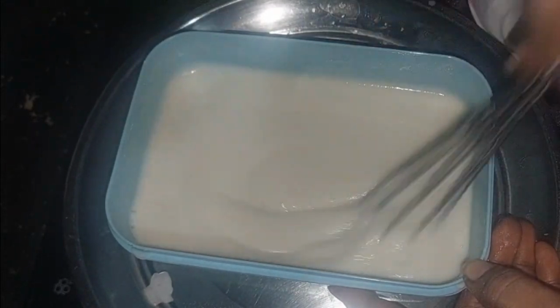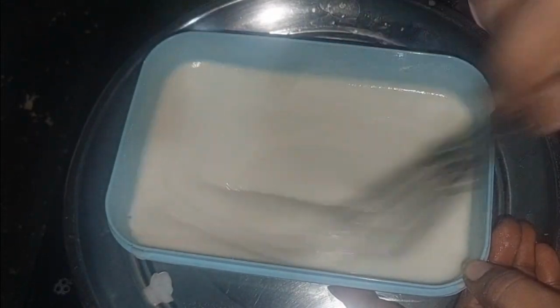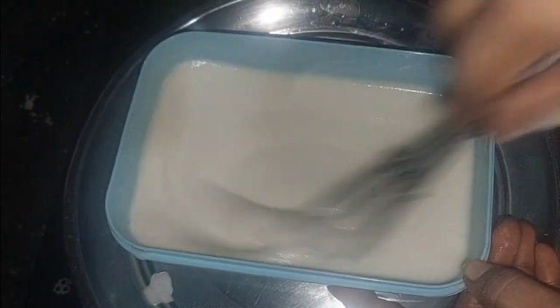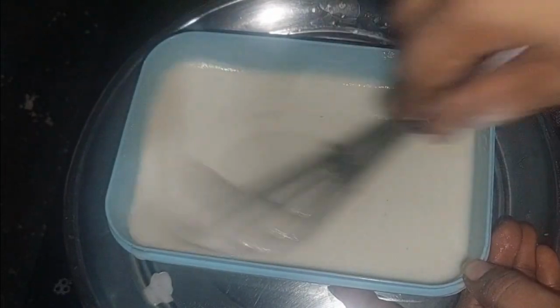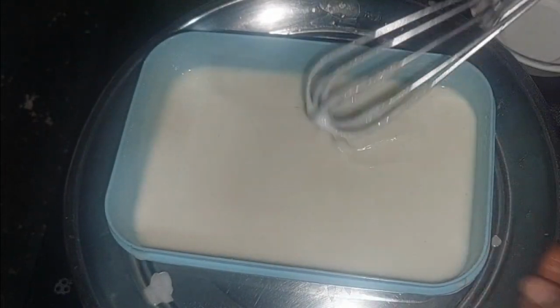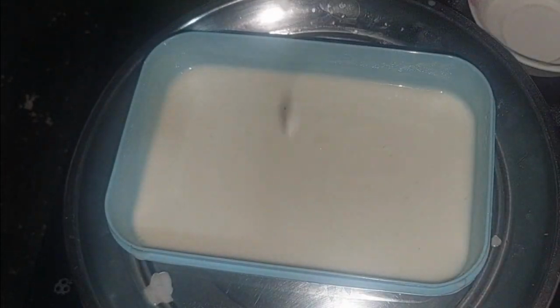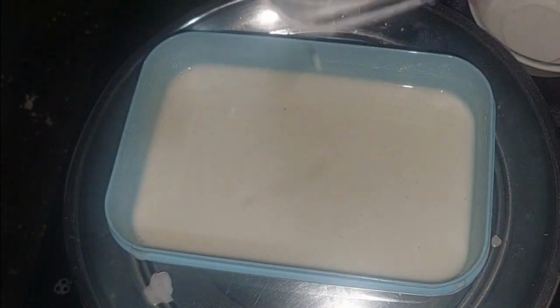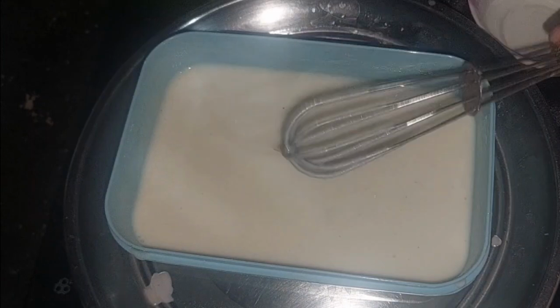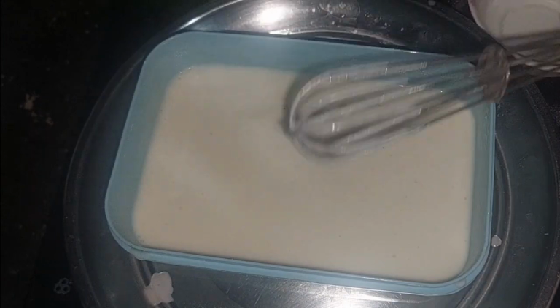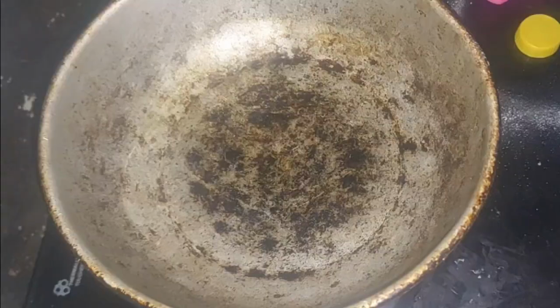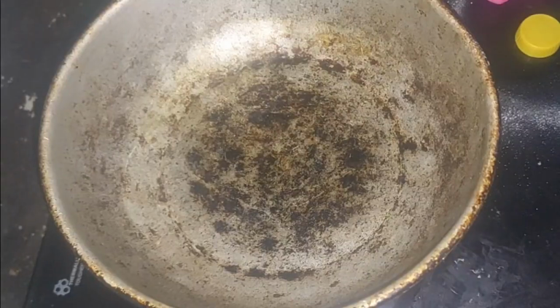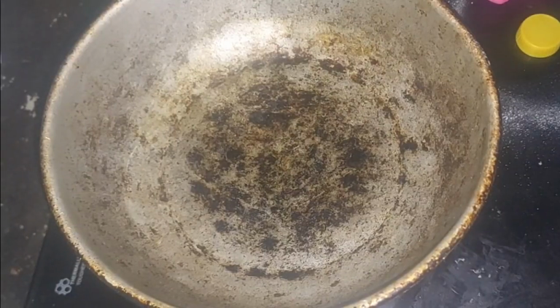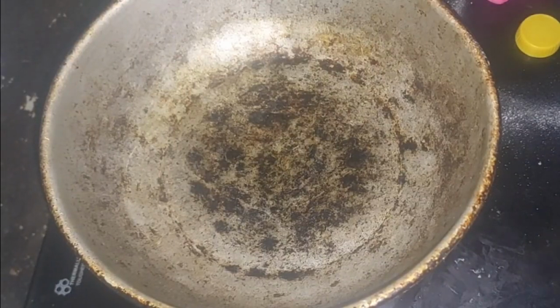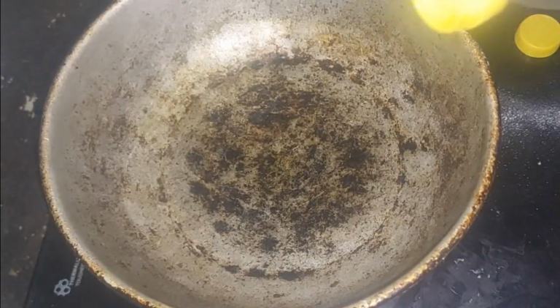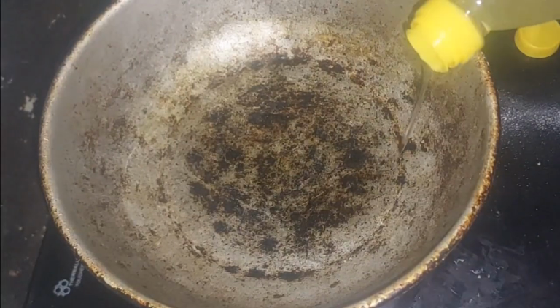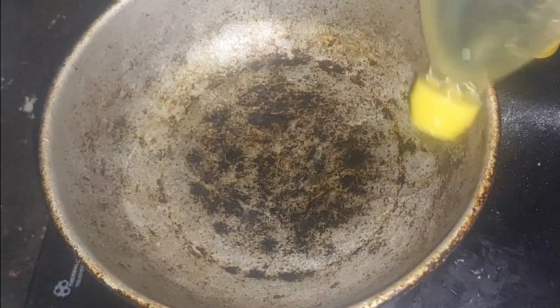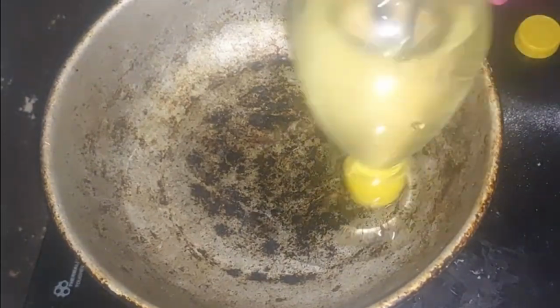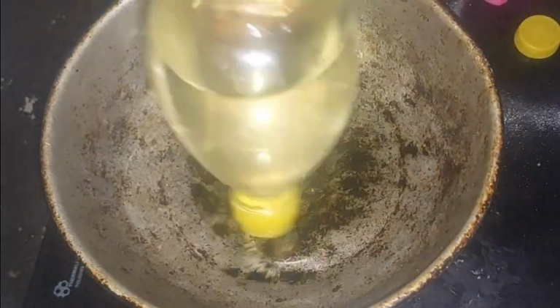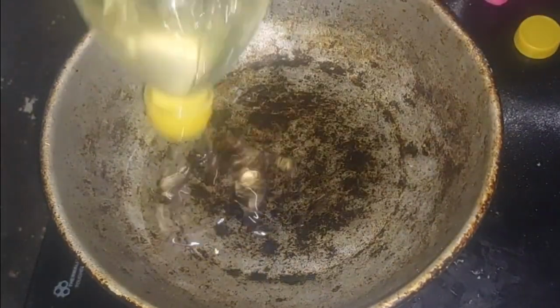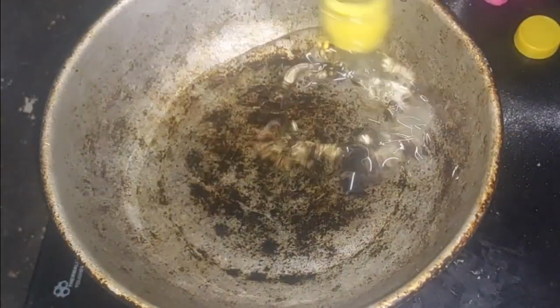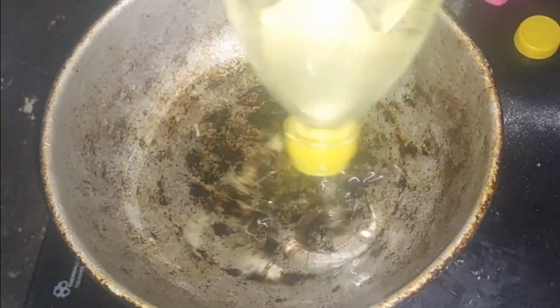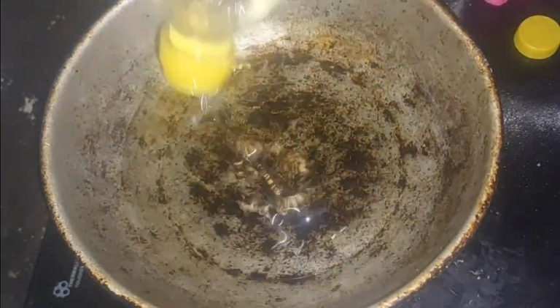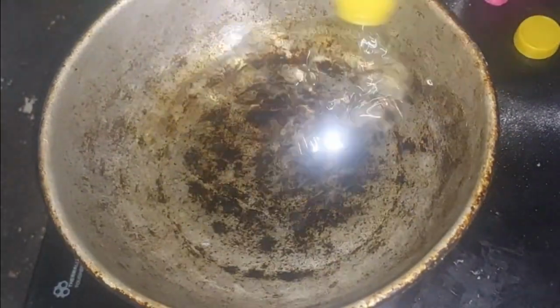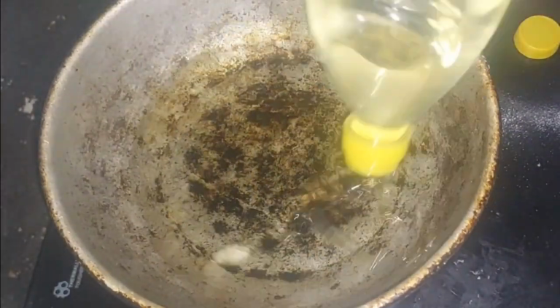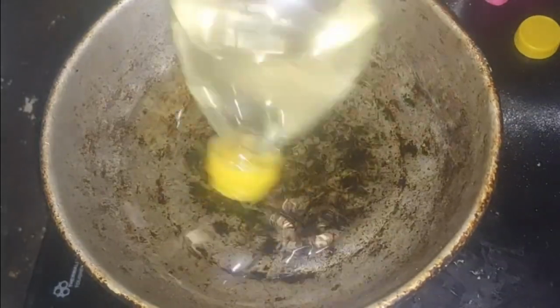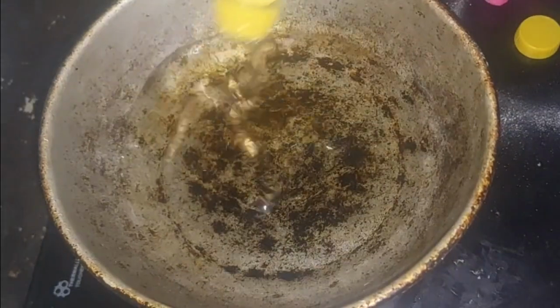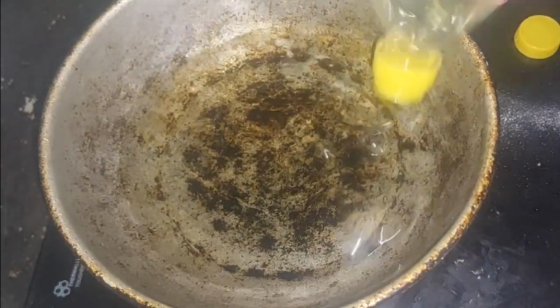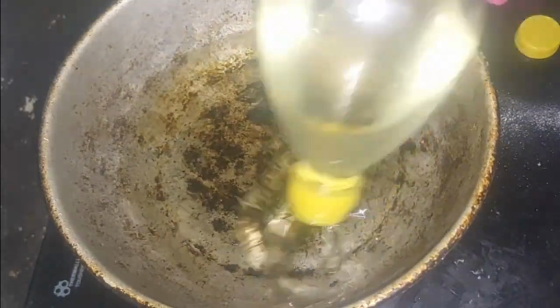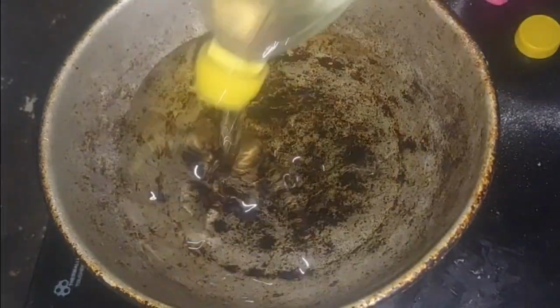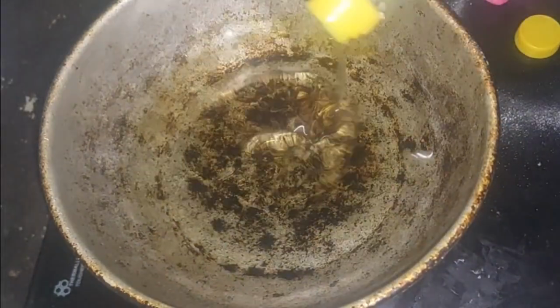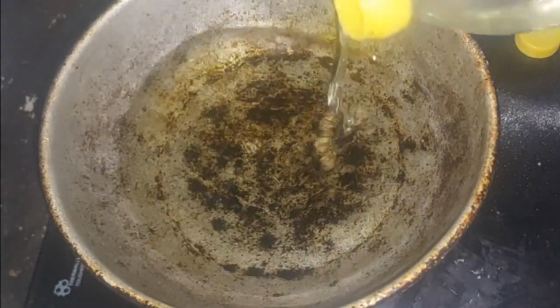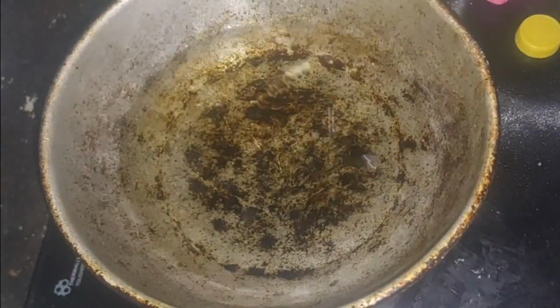I am going to let it rest for half an hour to 40 minutes, or about 15 minutes to half an hour. Then I am going to put a little oil in the pan.